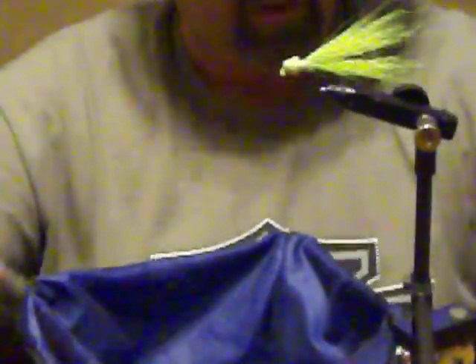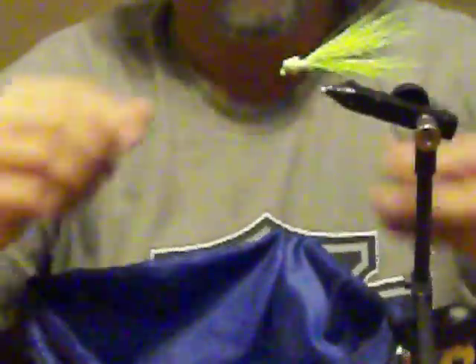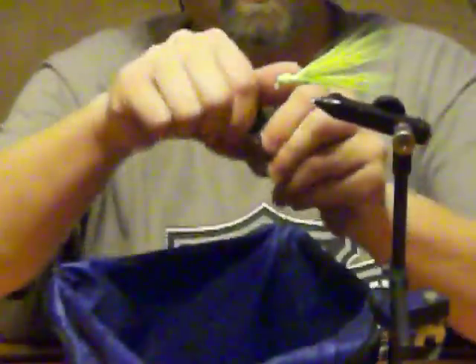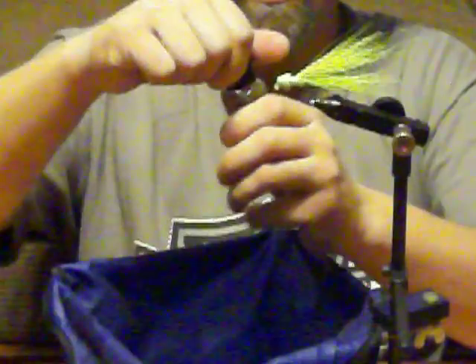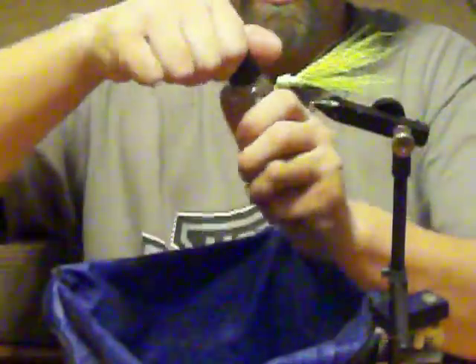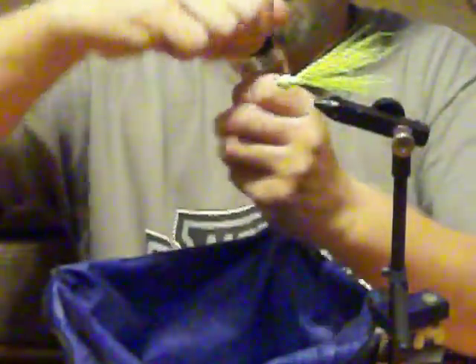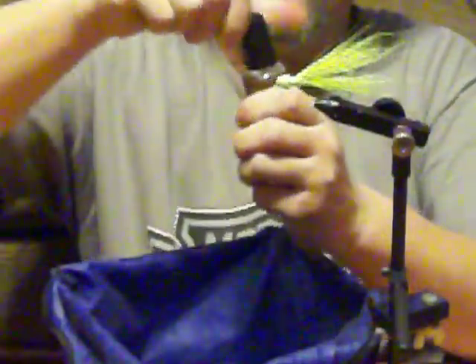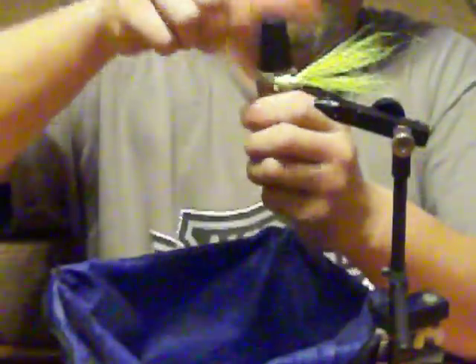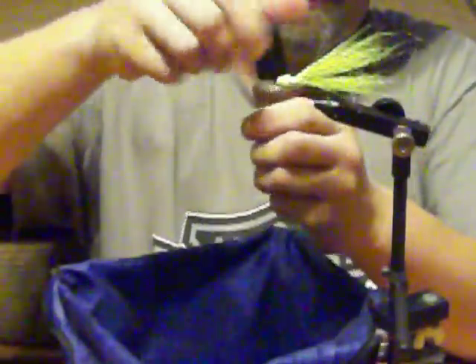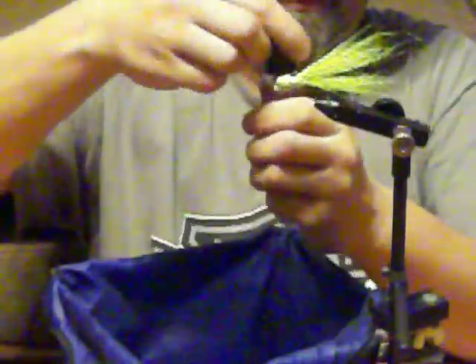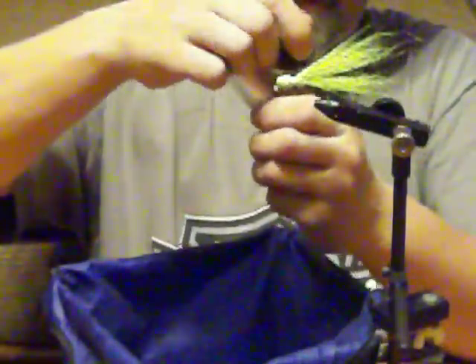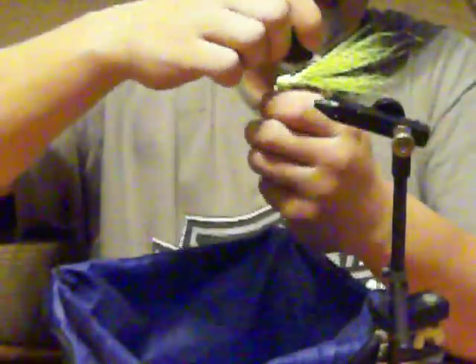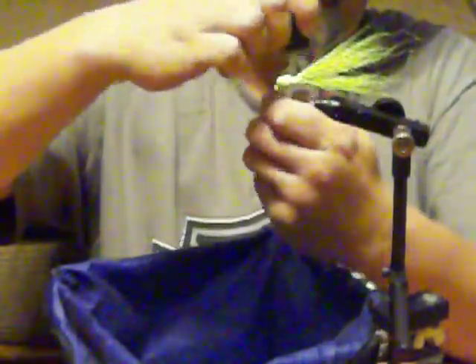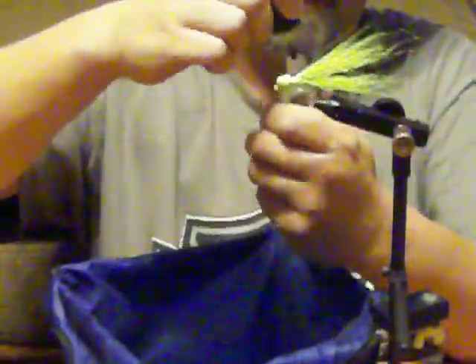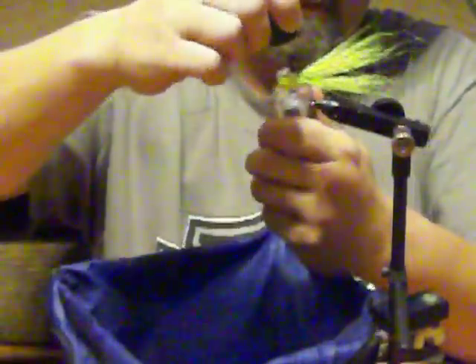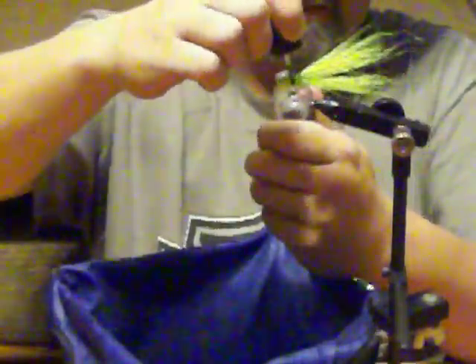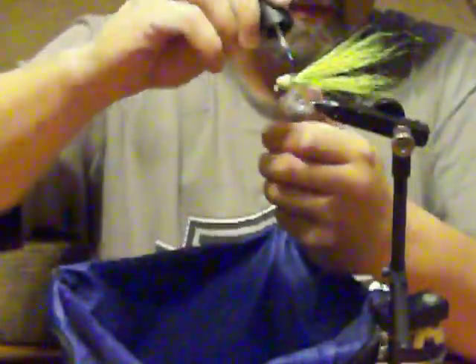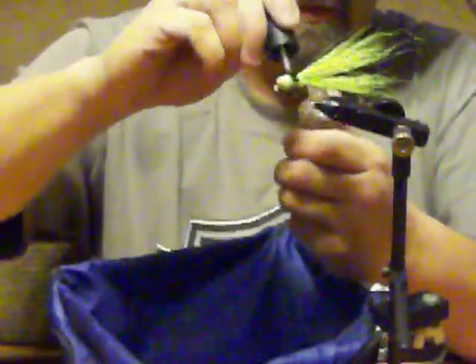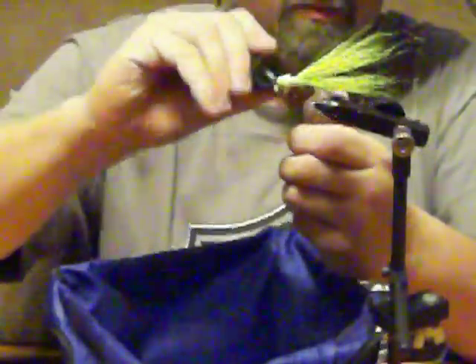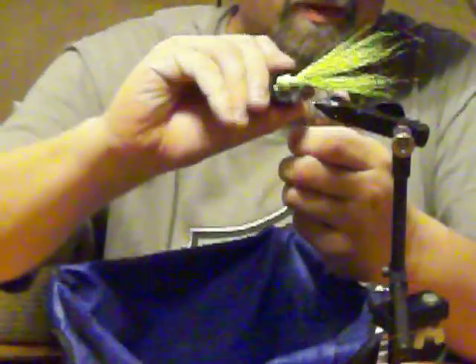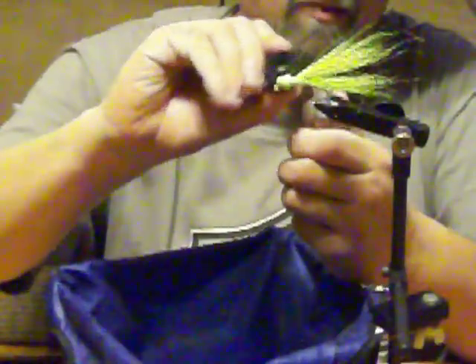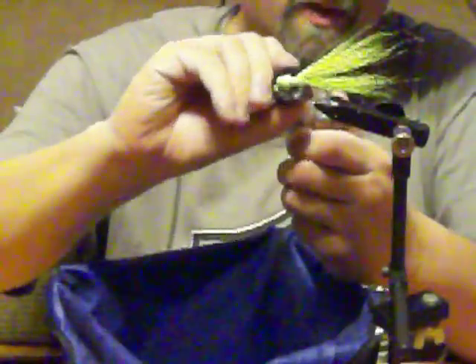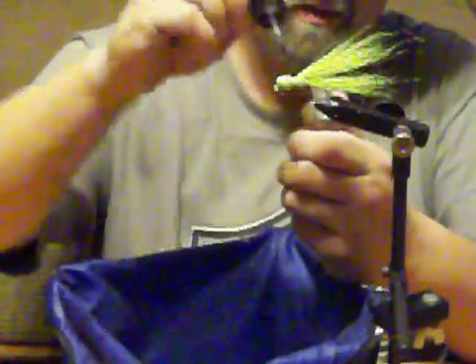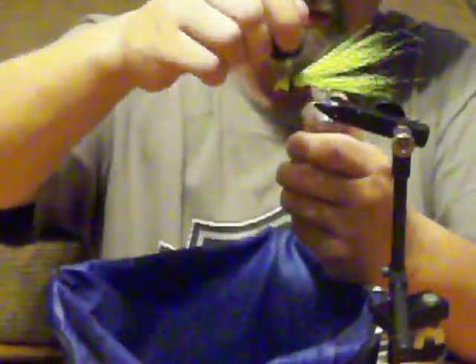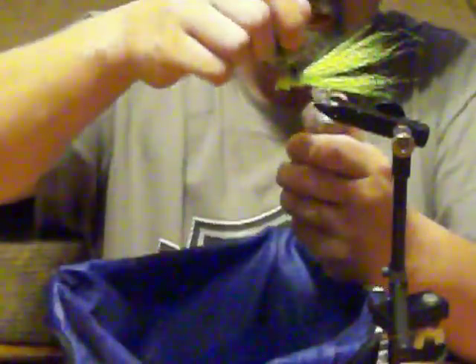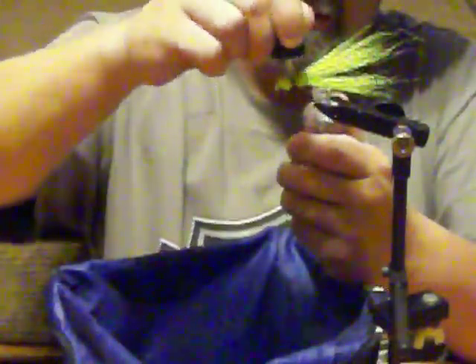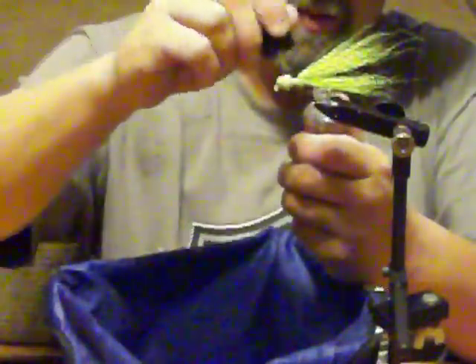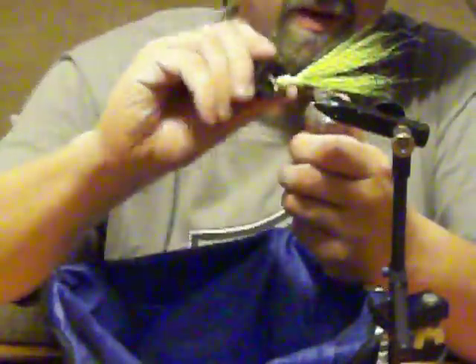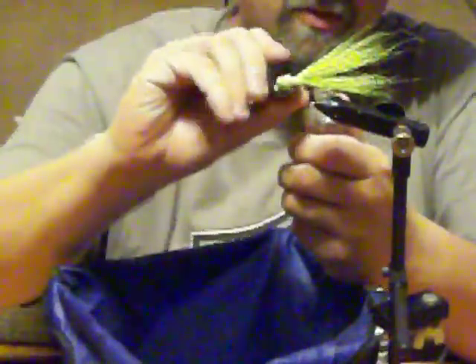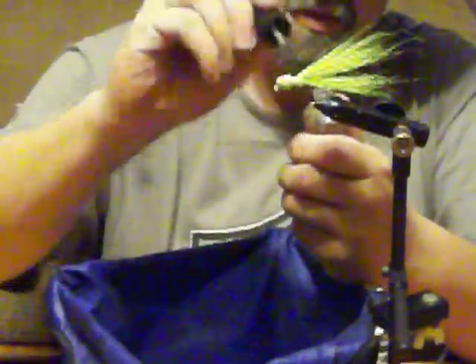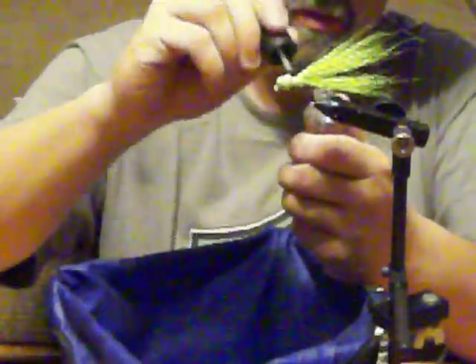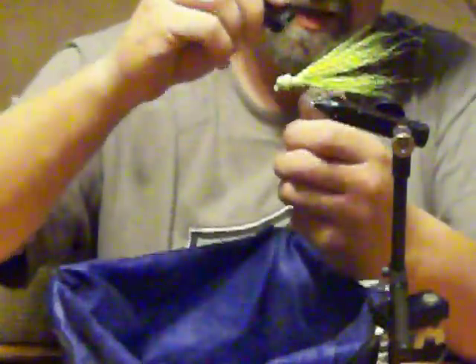You can take some clear nail polish. Put the glob on there on both sides. Make sure it gets all the way around.